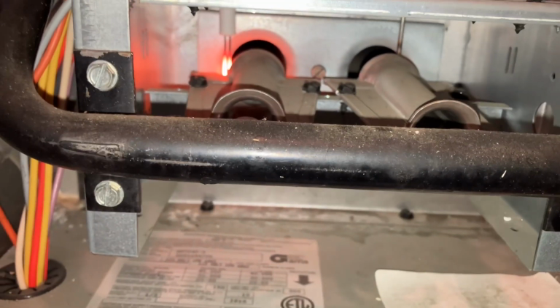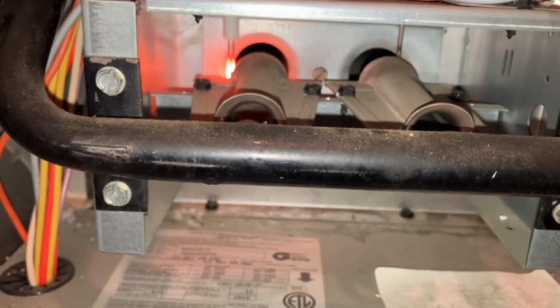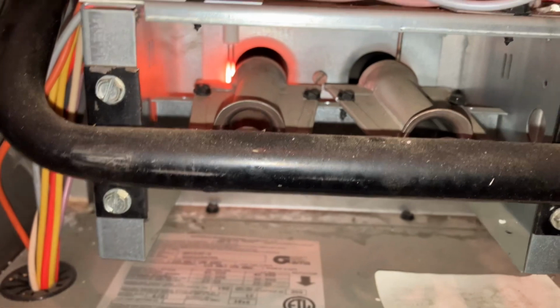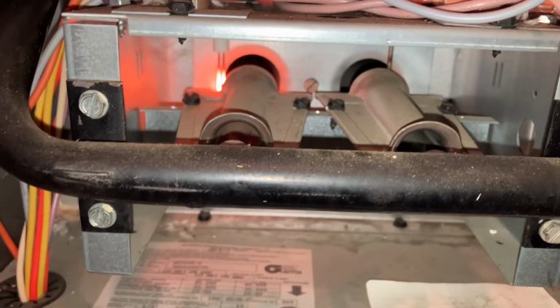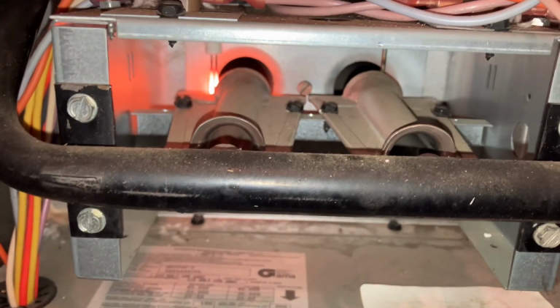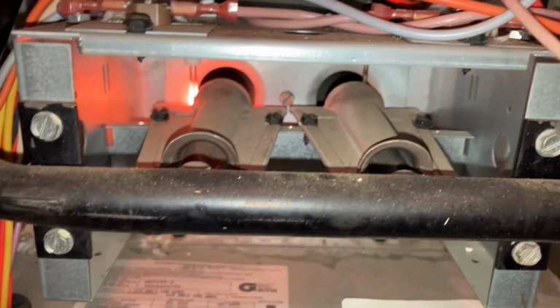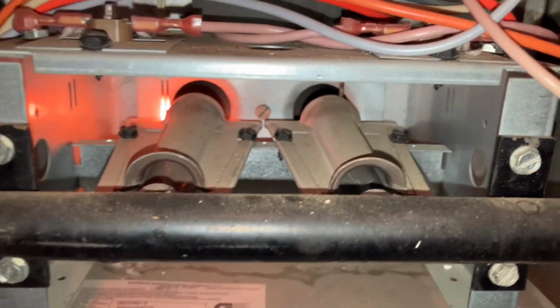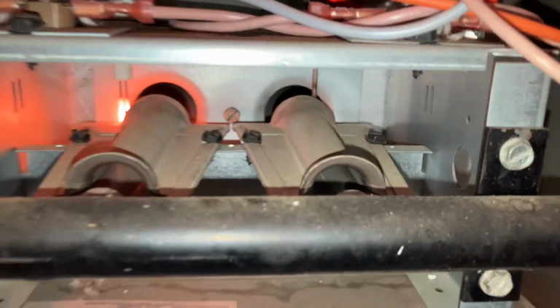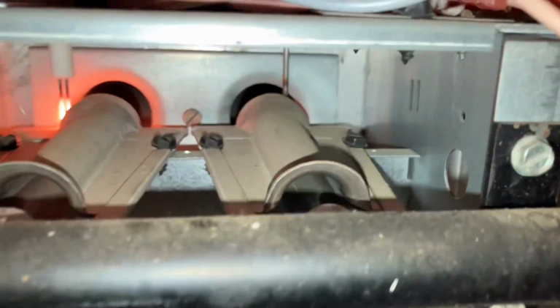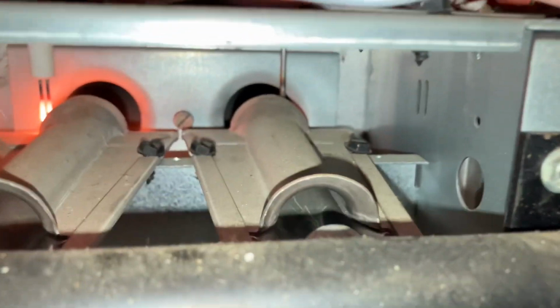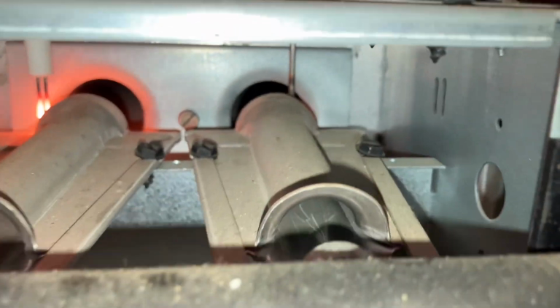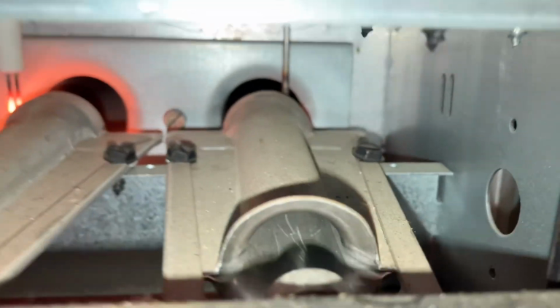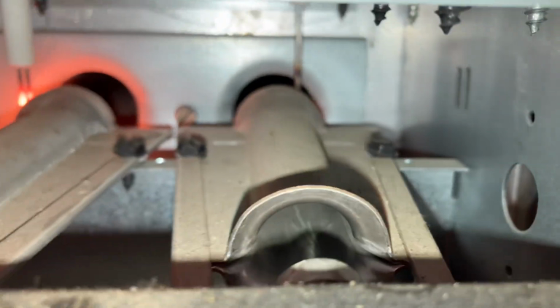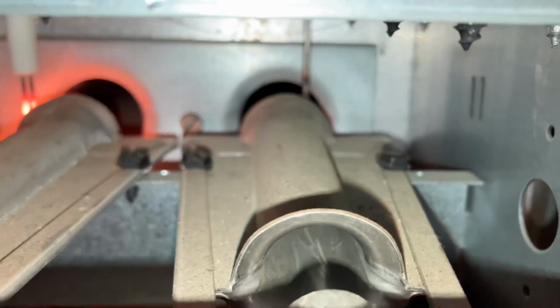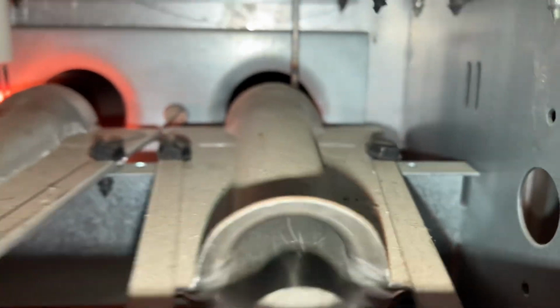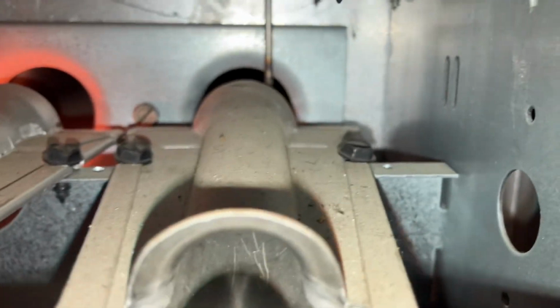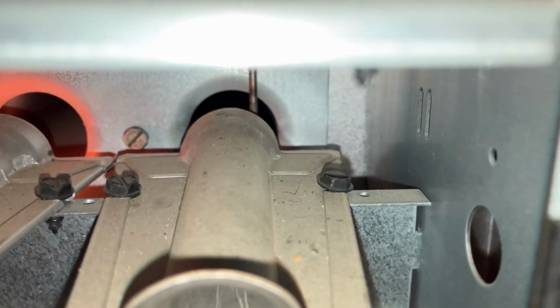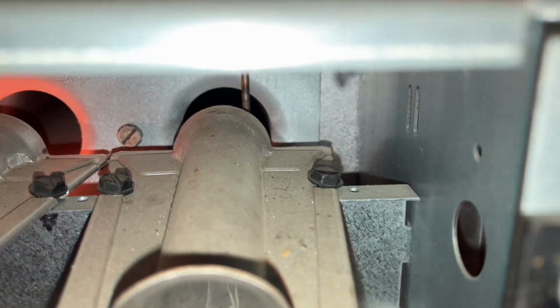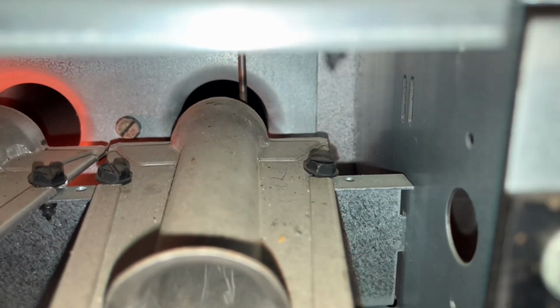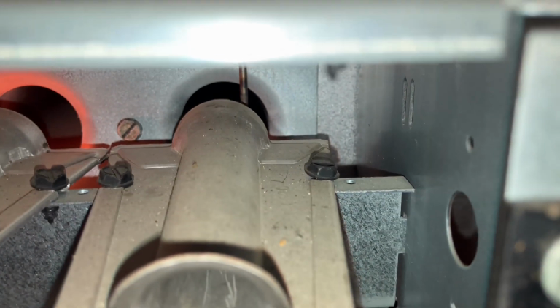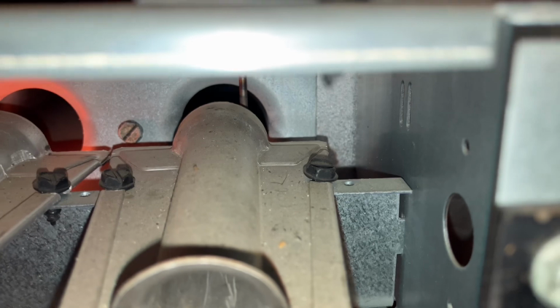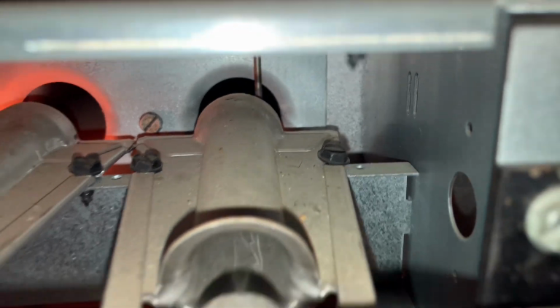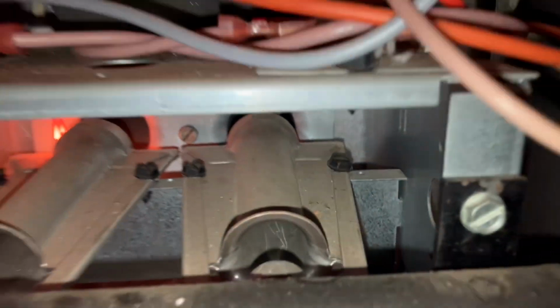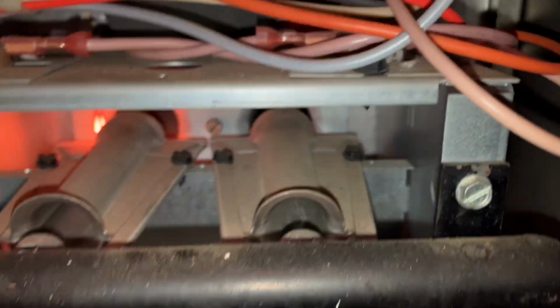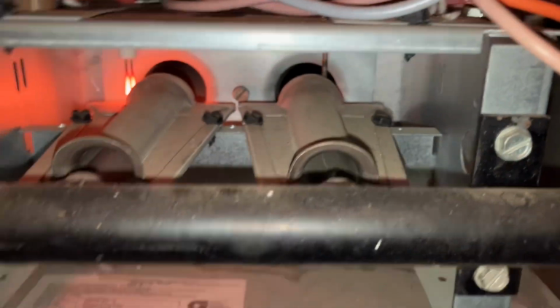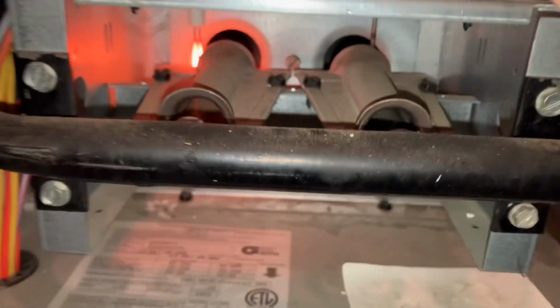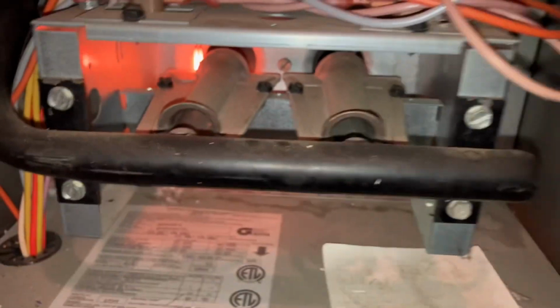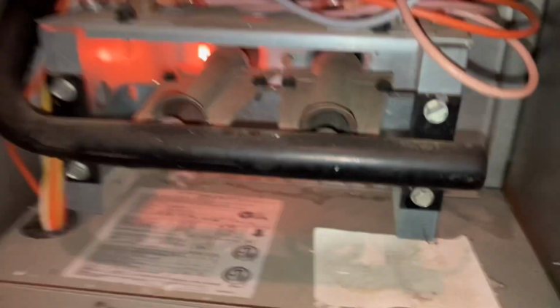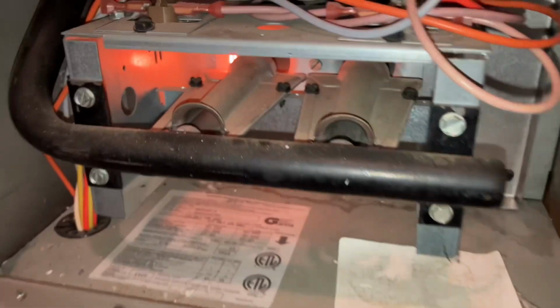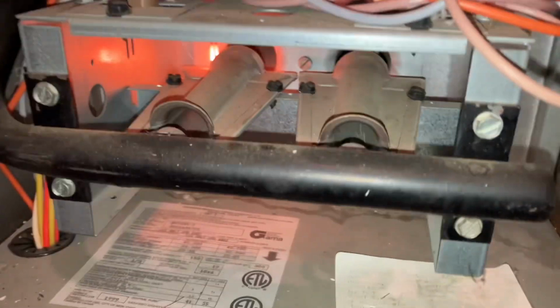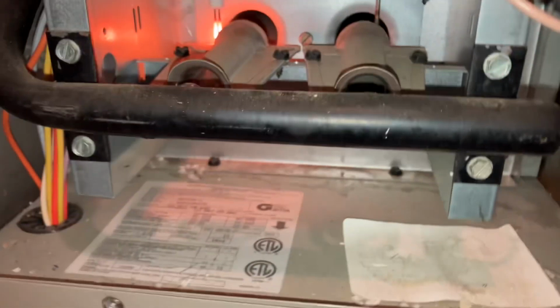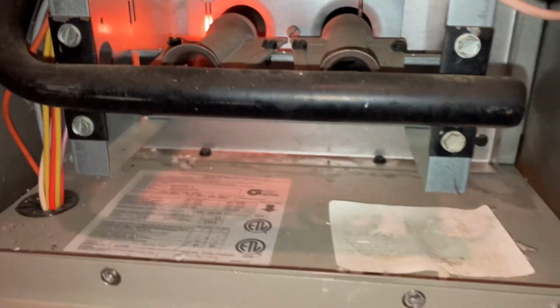If it drops out again, we'll pull that flame sensor over there. It looks a little crusty. Give it a clean — that should be a simple call.